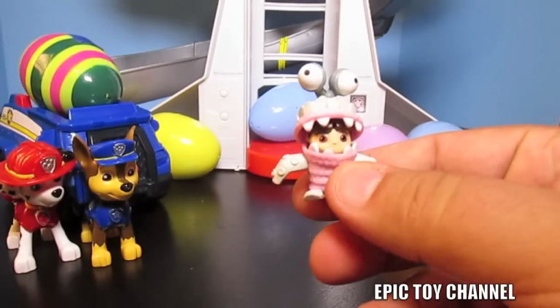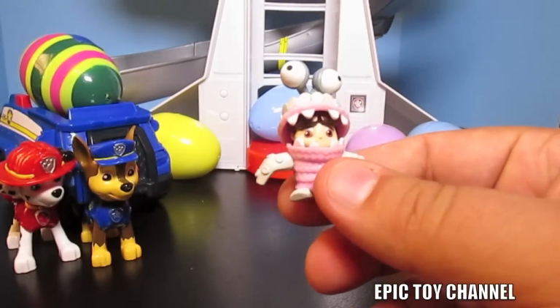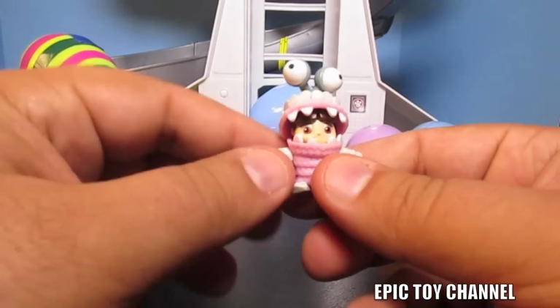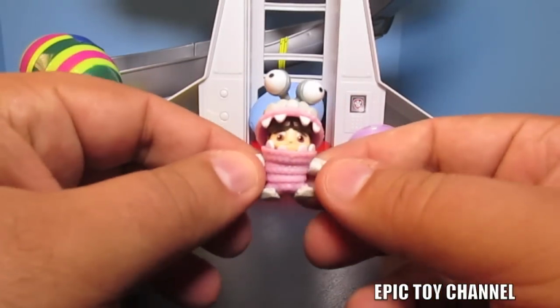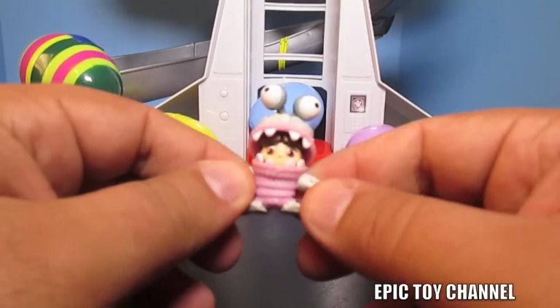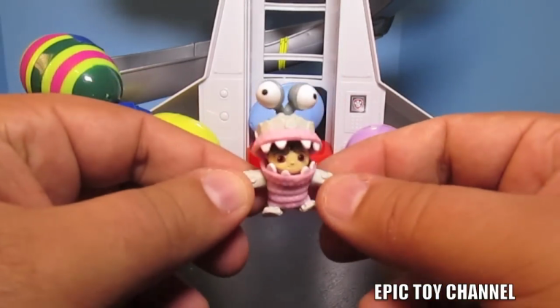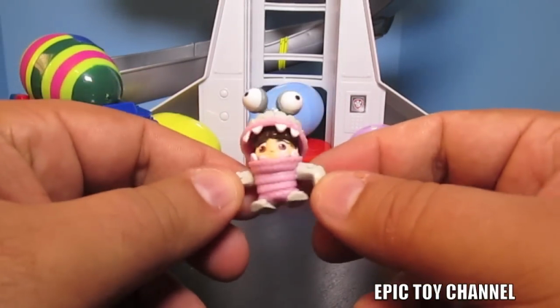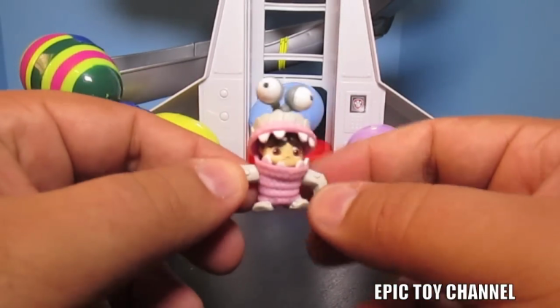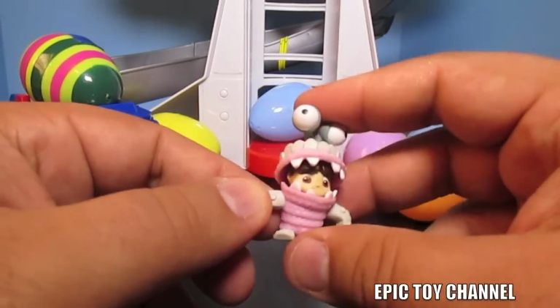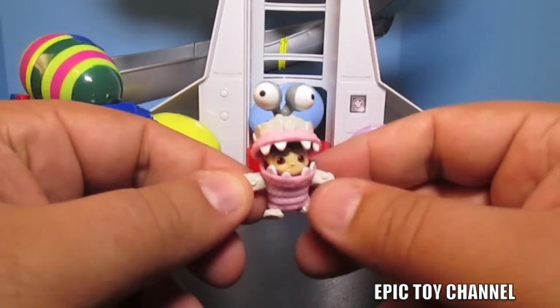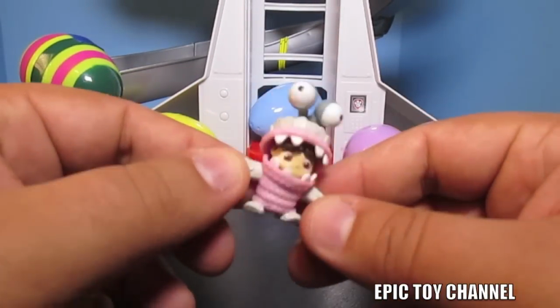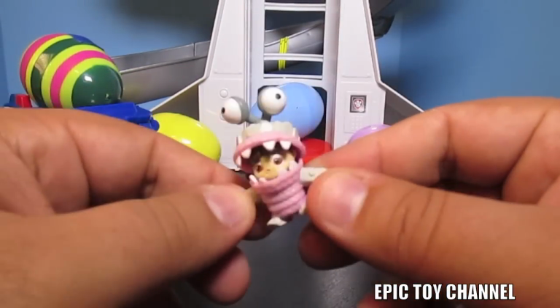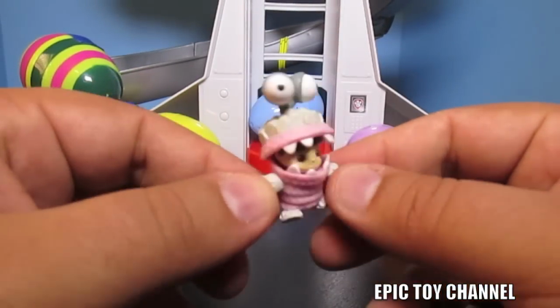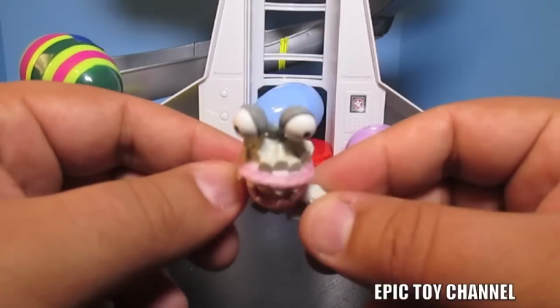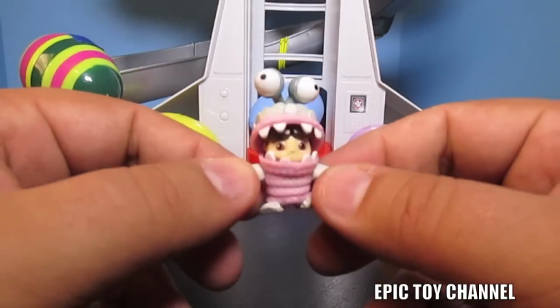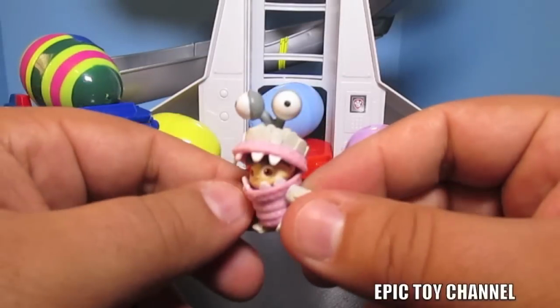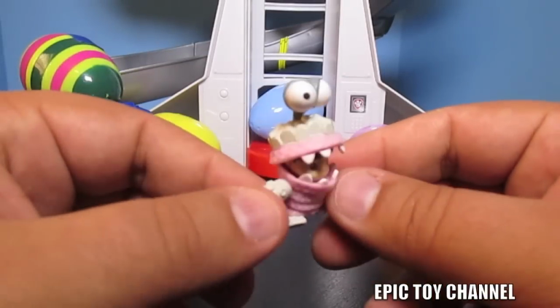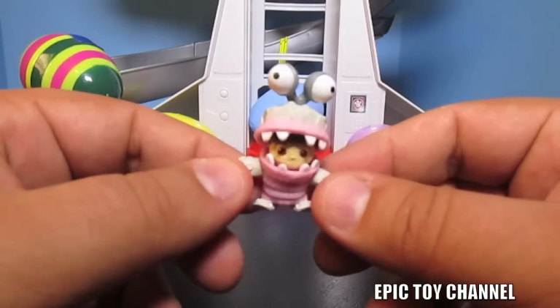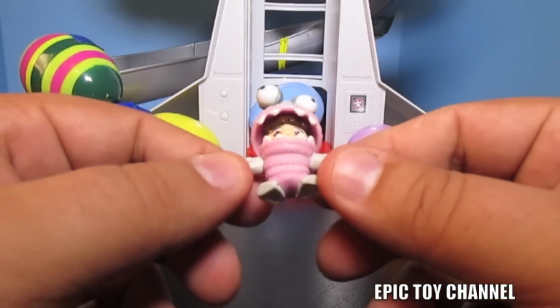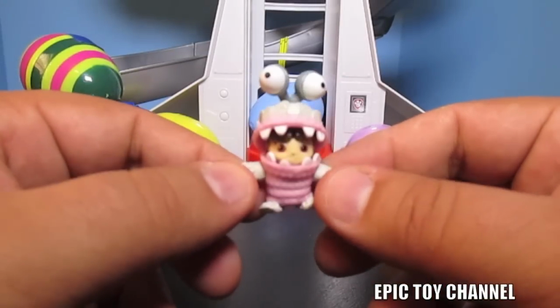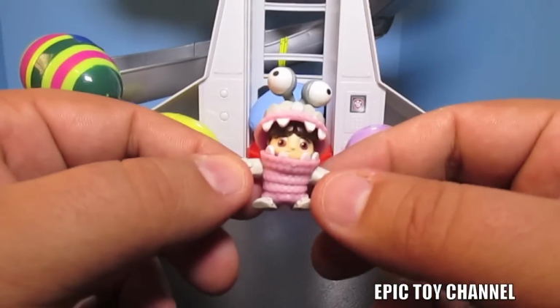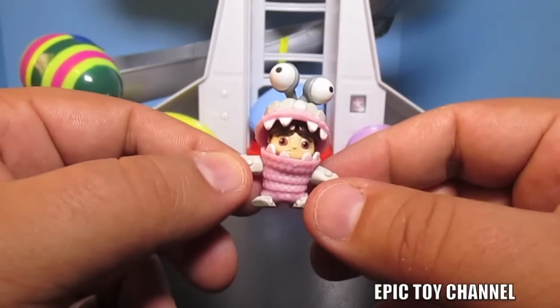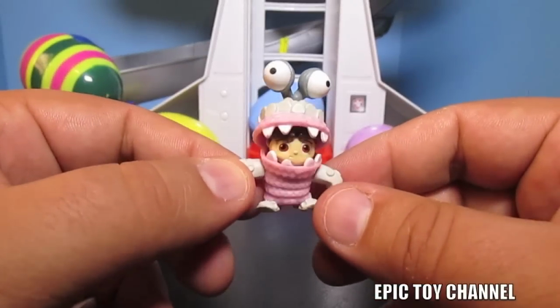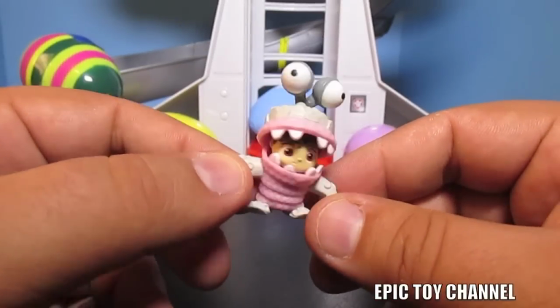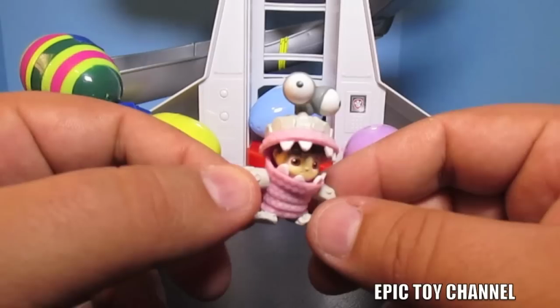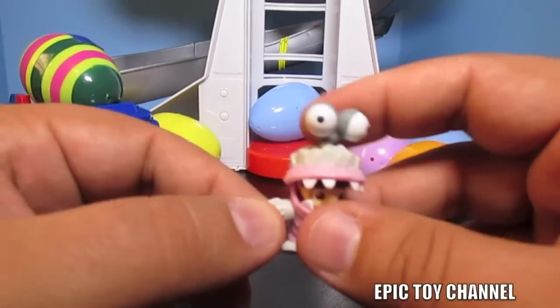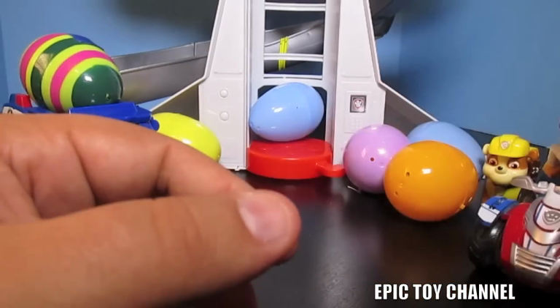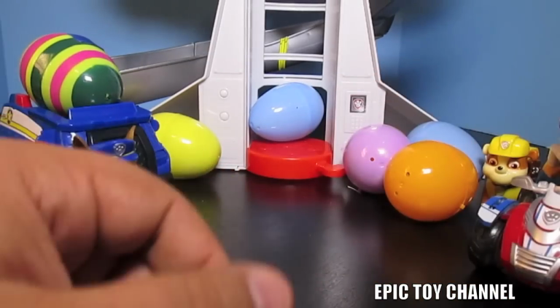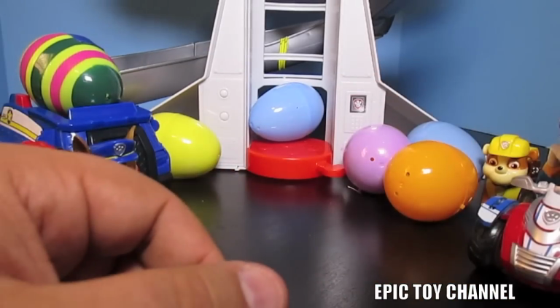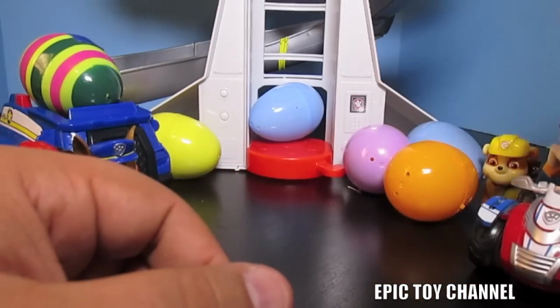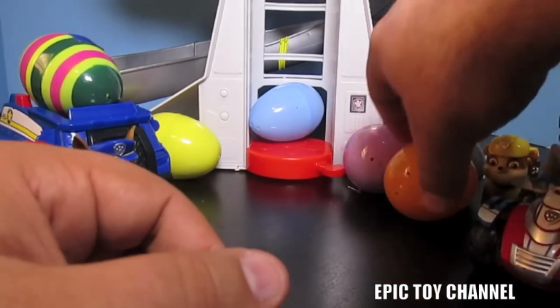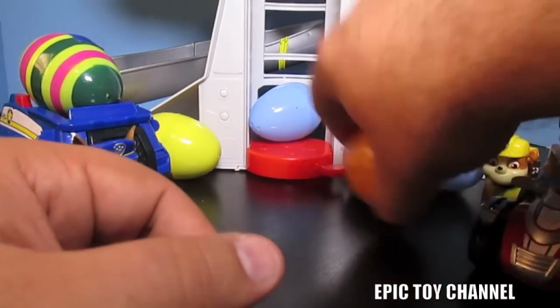She's from Monsters, Inc., isn't she? So cool. I wonder if any of the Monsters, Inc. characters are here - that'd be neat. We have 18 eggs, so I bet we have one more Monsters, Inc. character here.